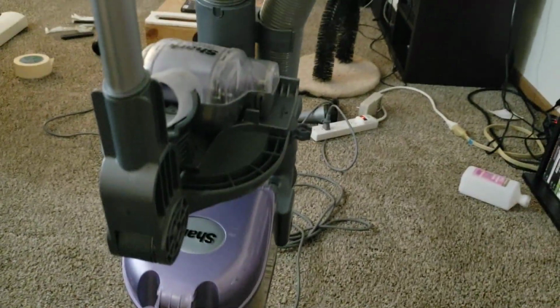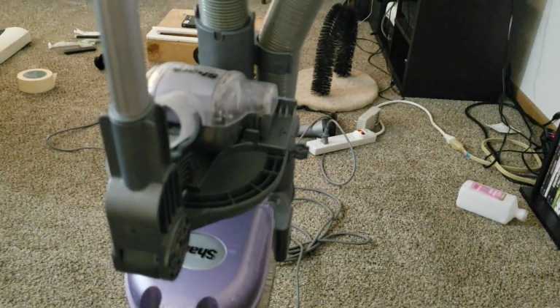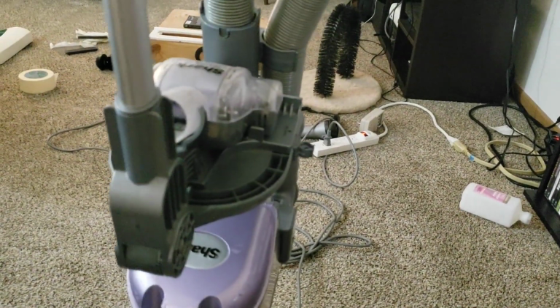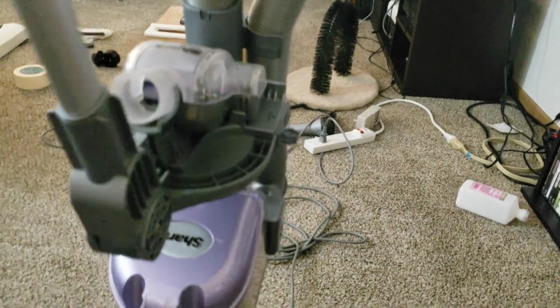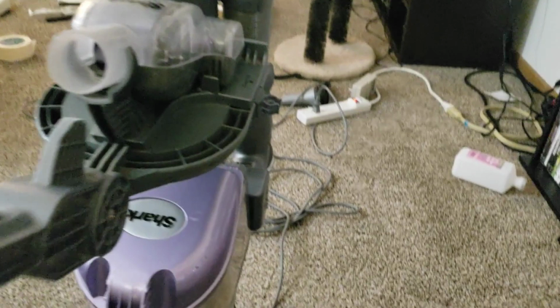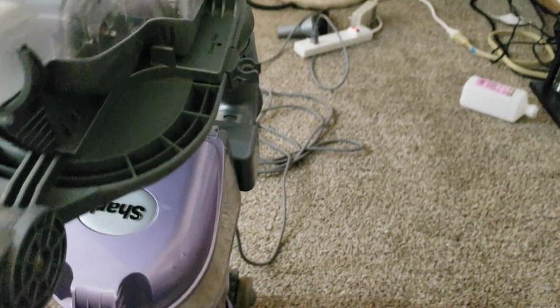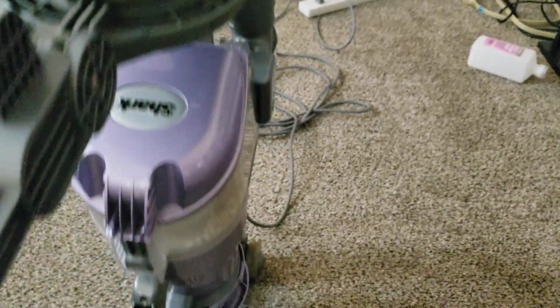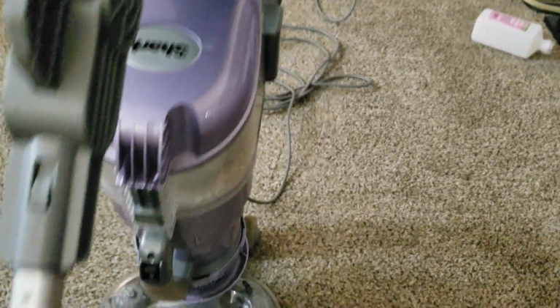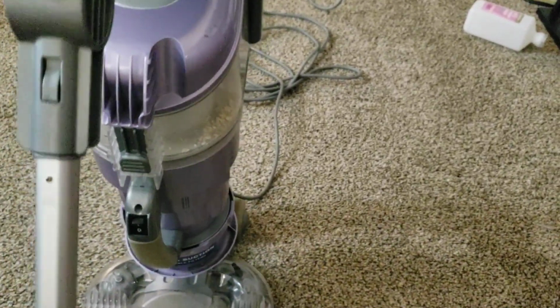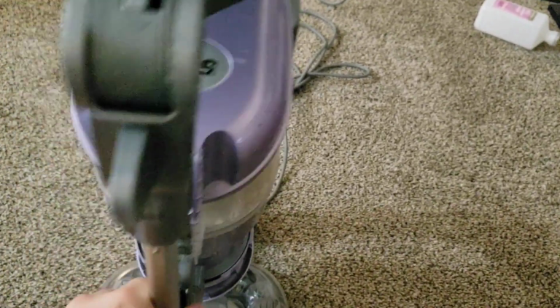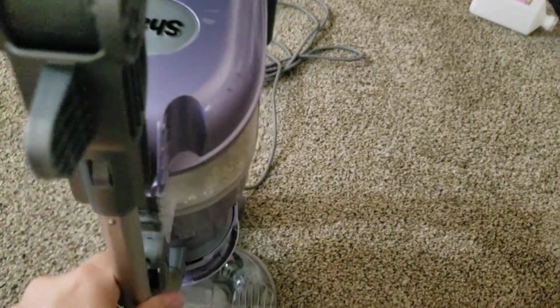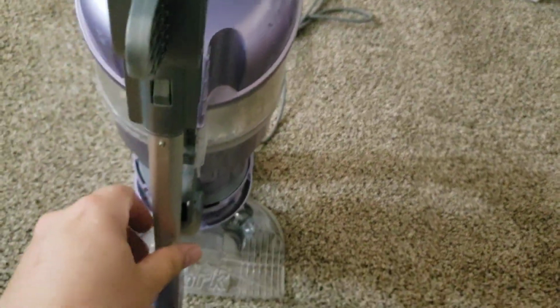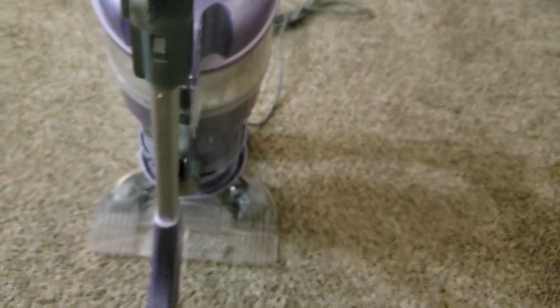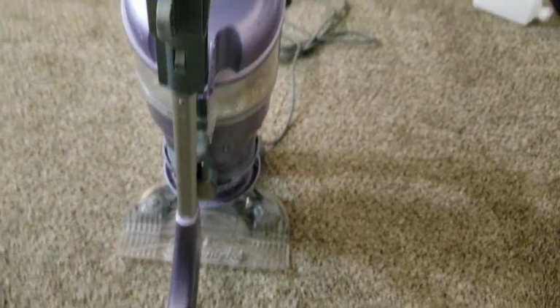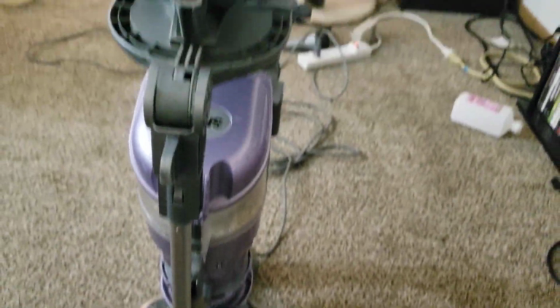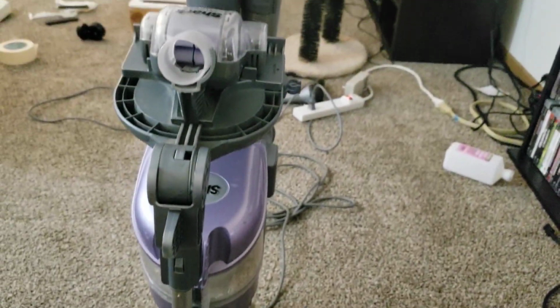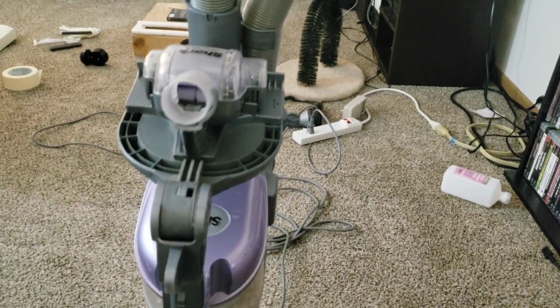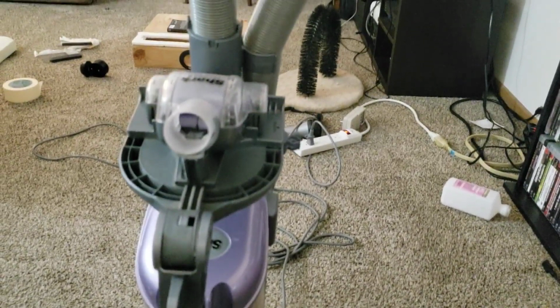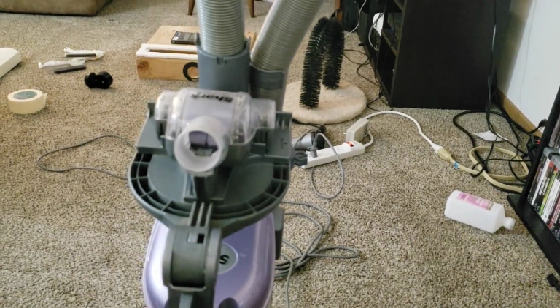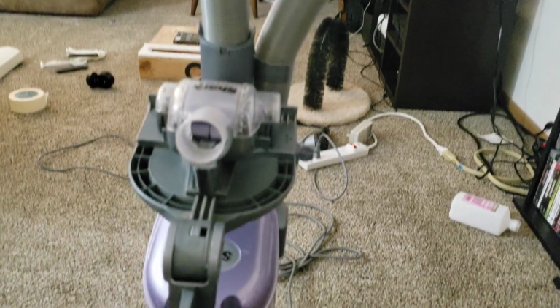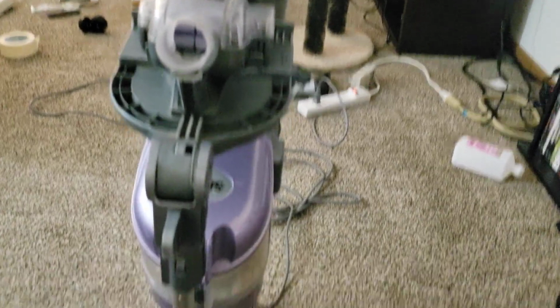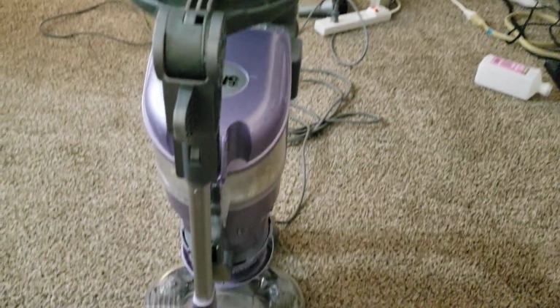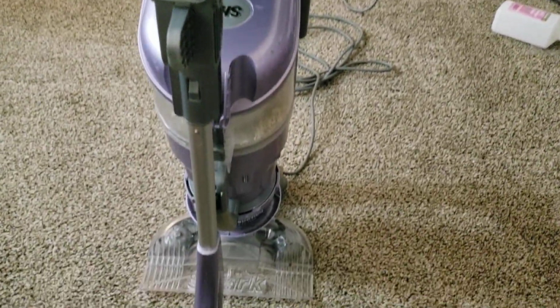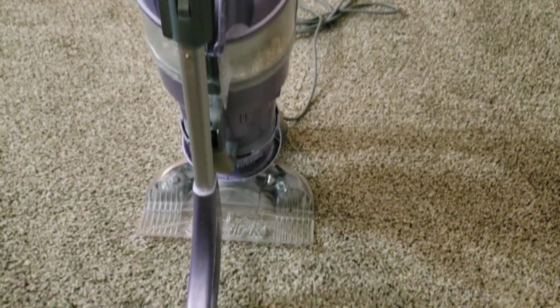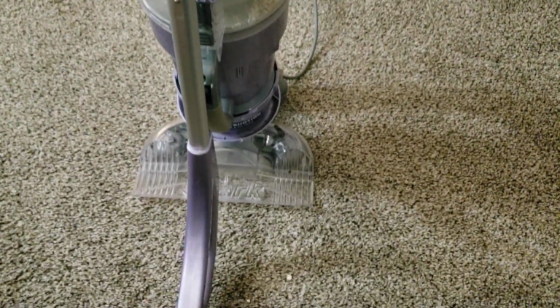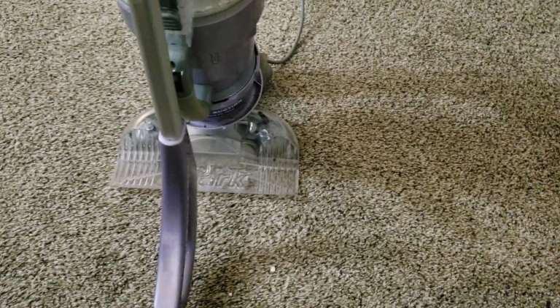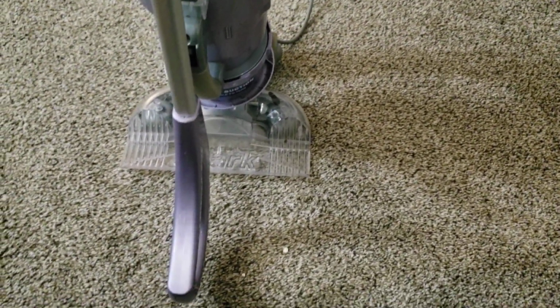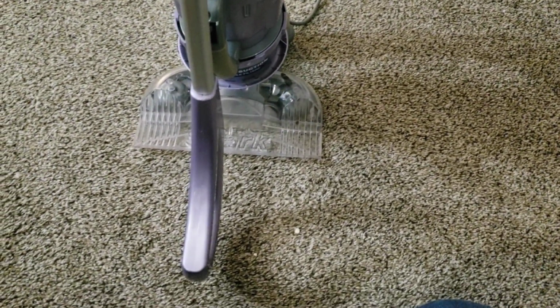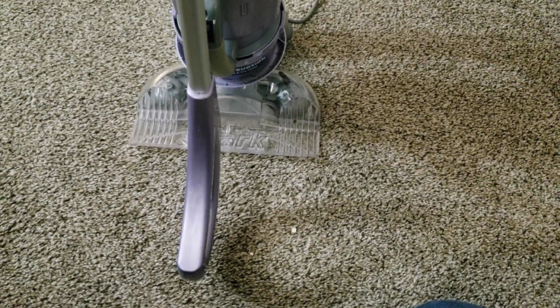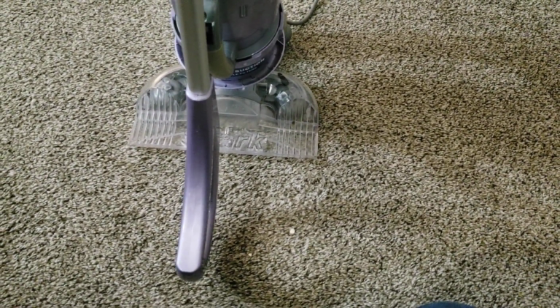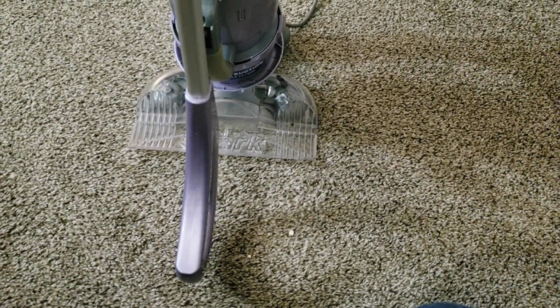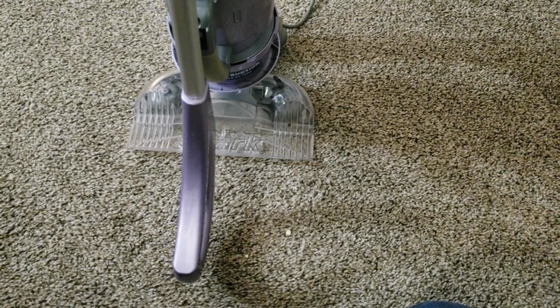Yeah, weird little machine from Euro-Pro's or Shark's early days. I remember seeing them brand new at Walmart and just thinking, what a weird little thing.